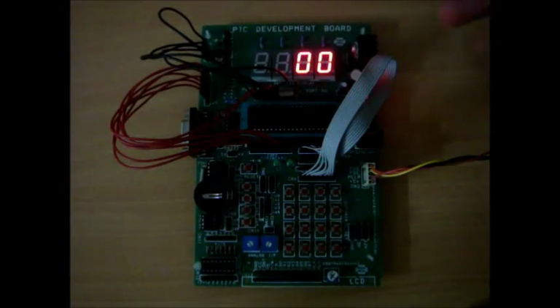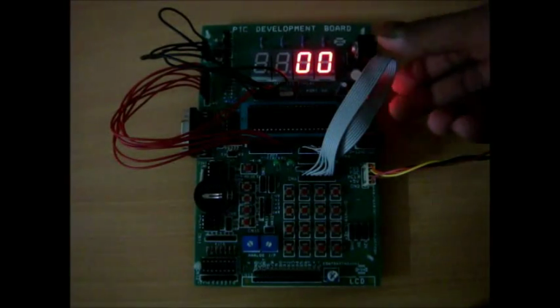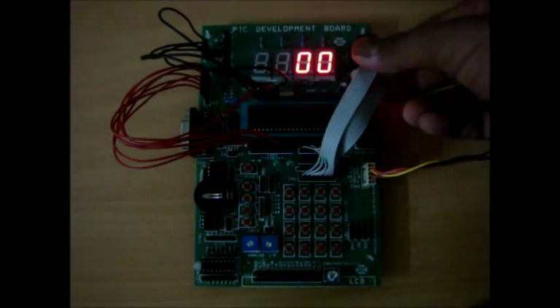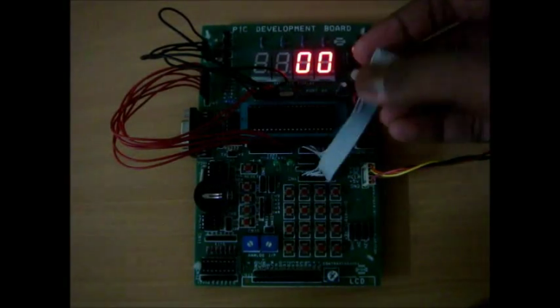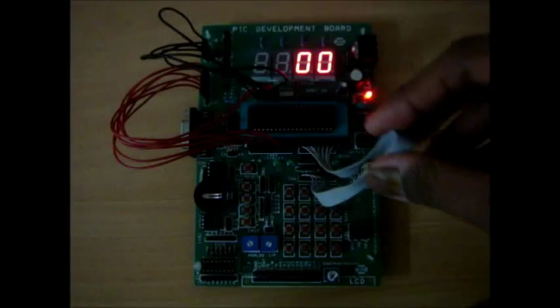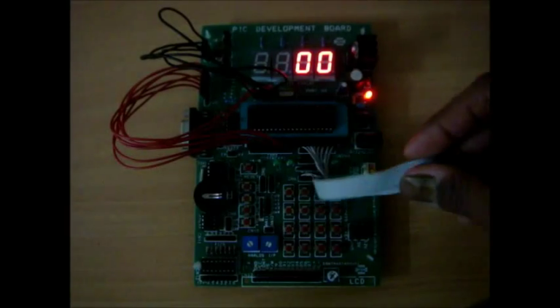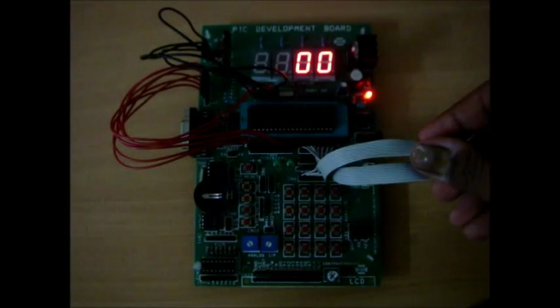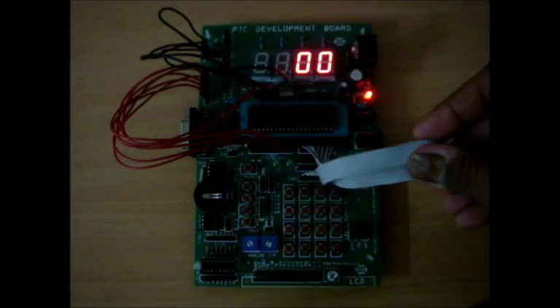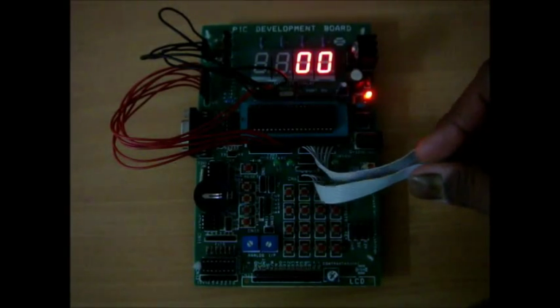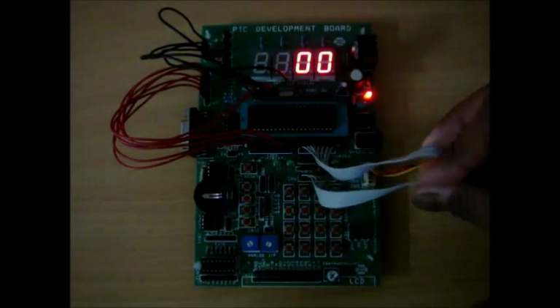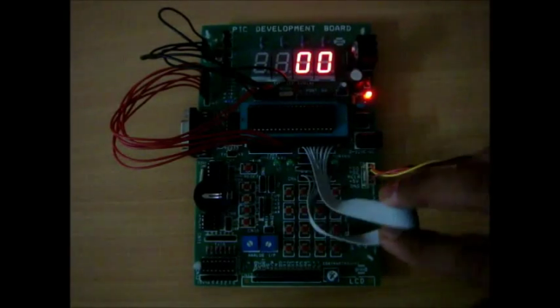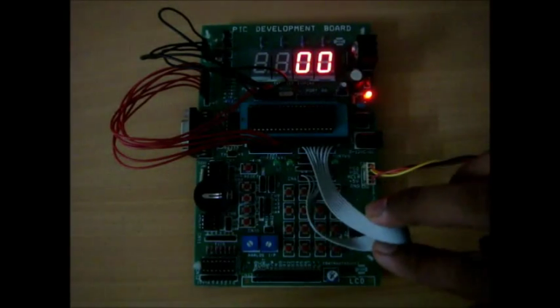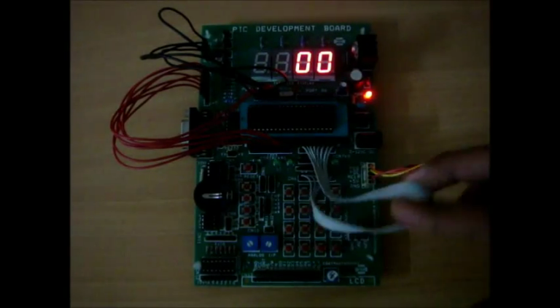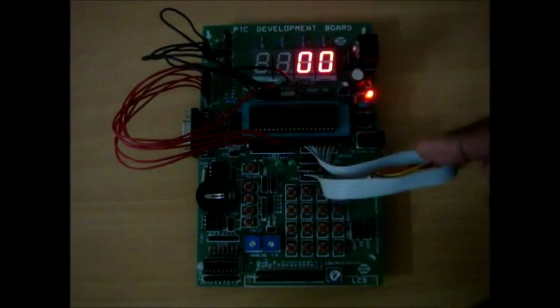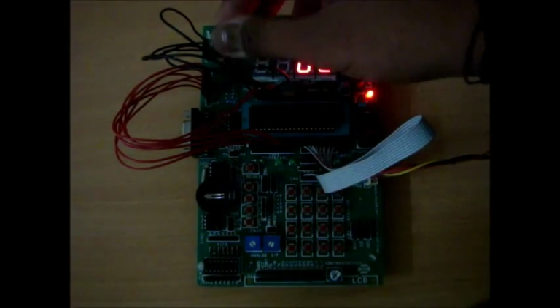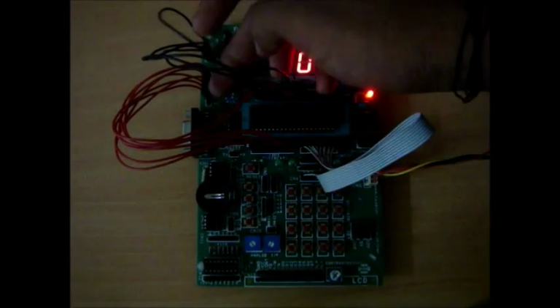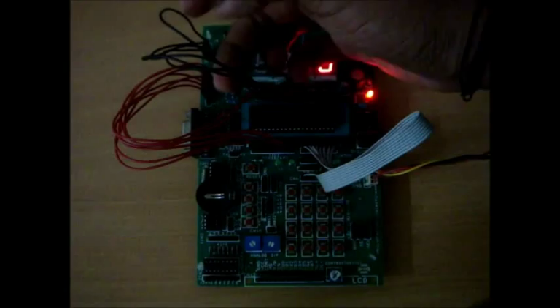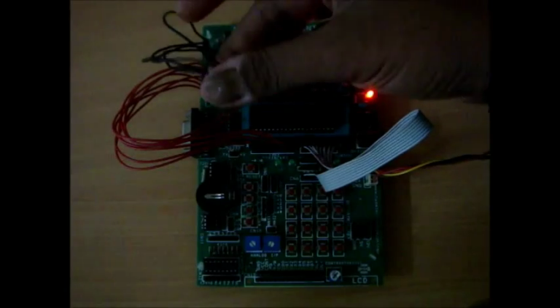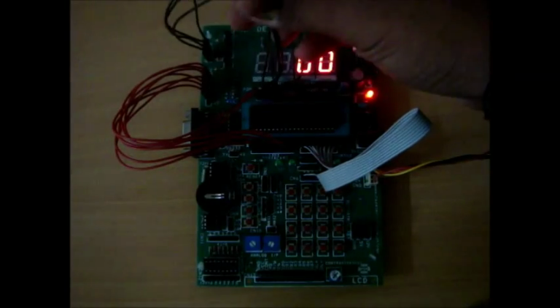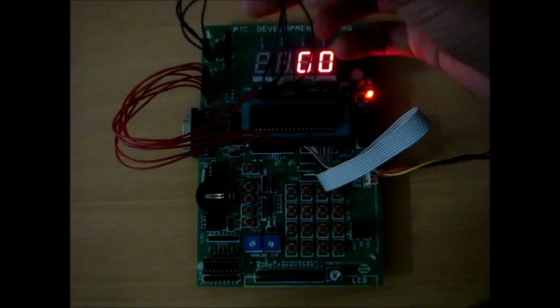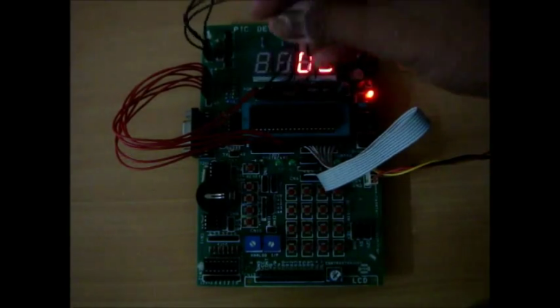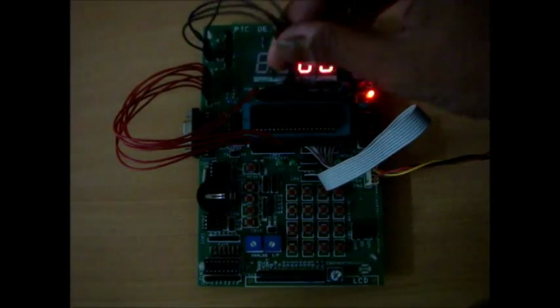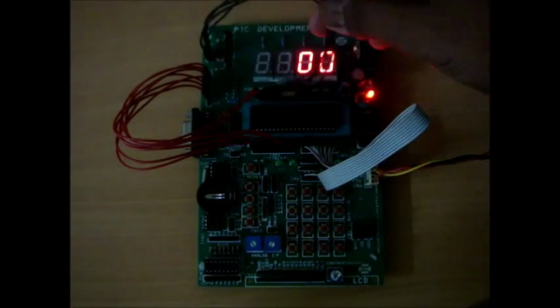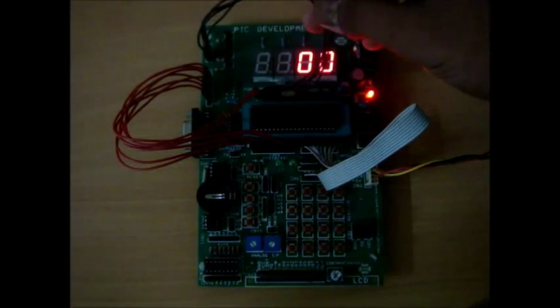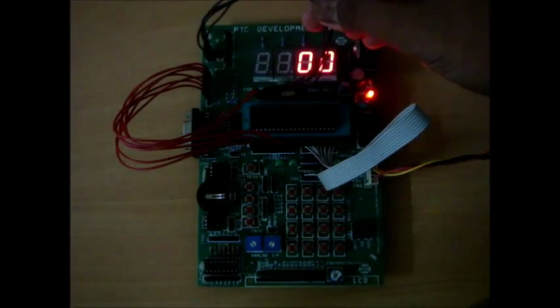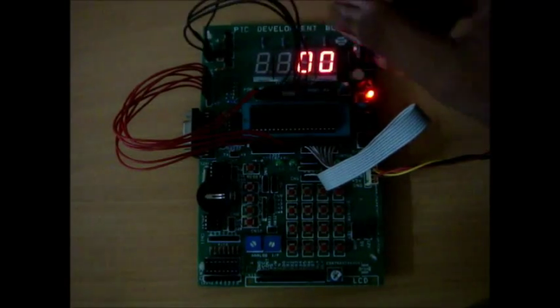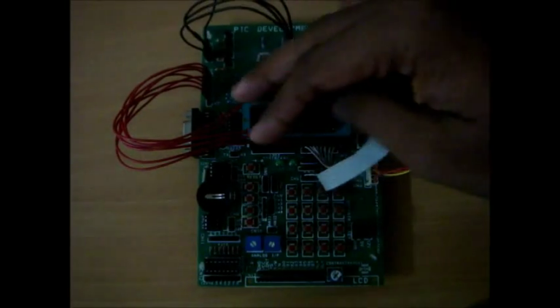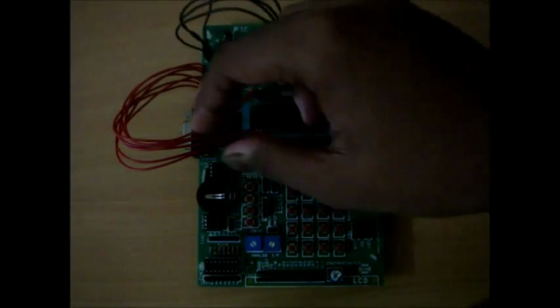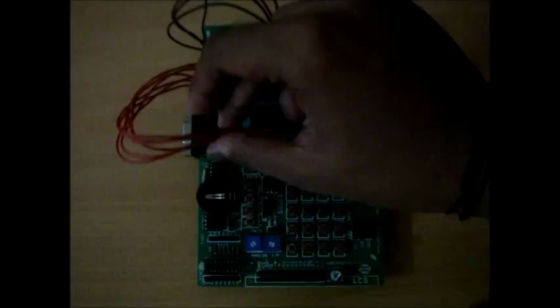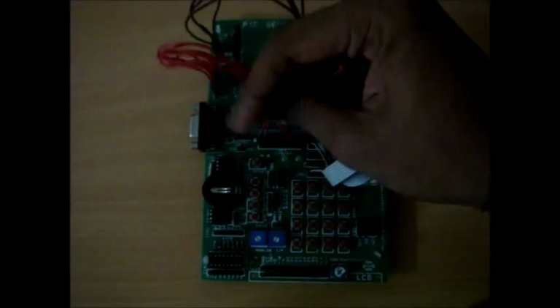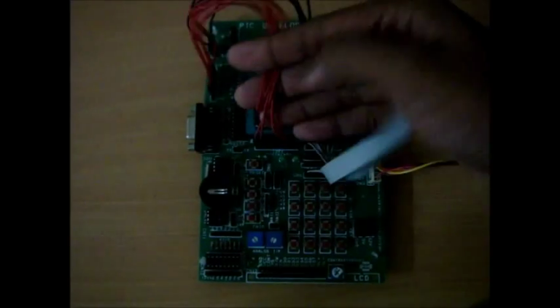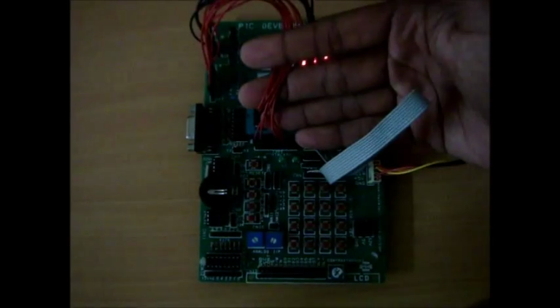This is the setup that I have got. Port B is connected to the 4x4 matrix keypad on my development board. Port C is connected to the enable pins for the 7 segment display and port D is connected to the data lines for the 7 segment display.